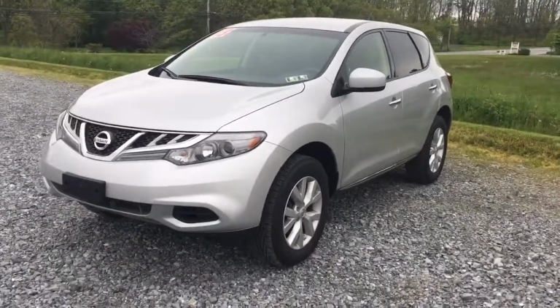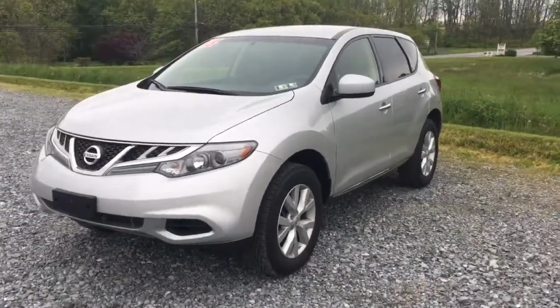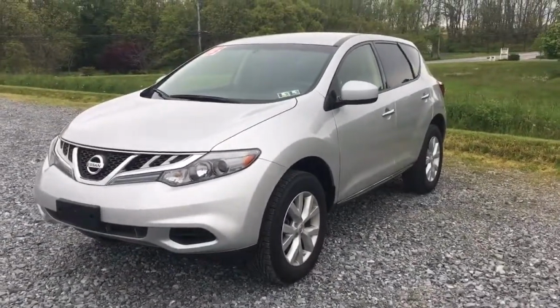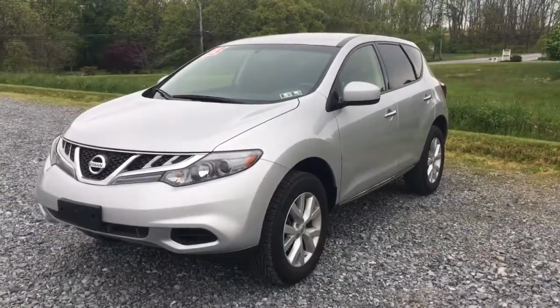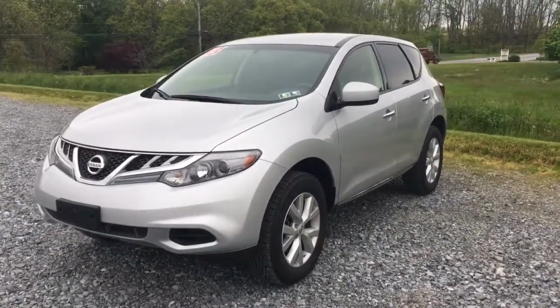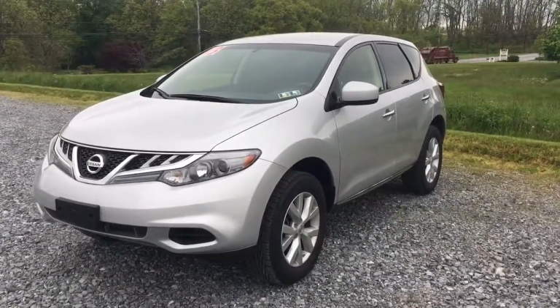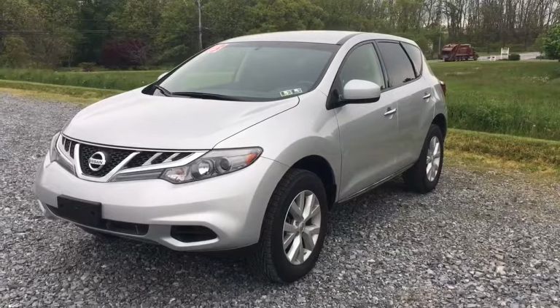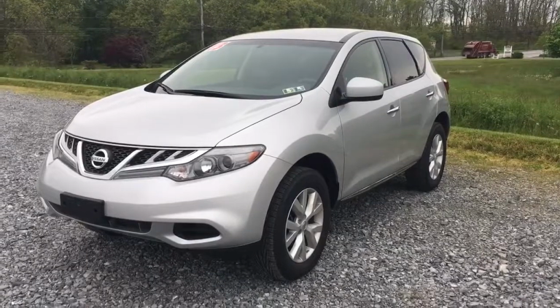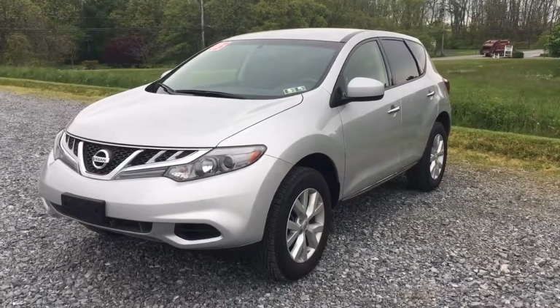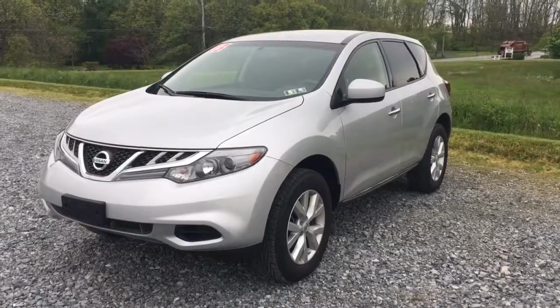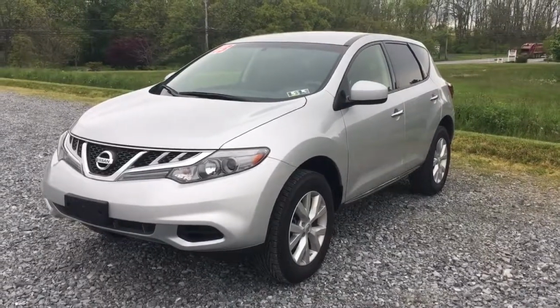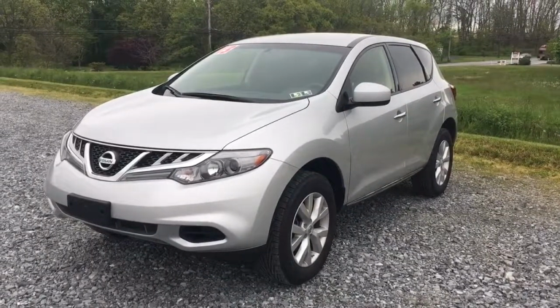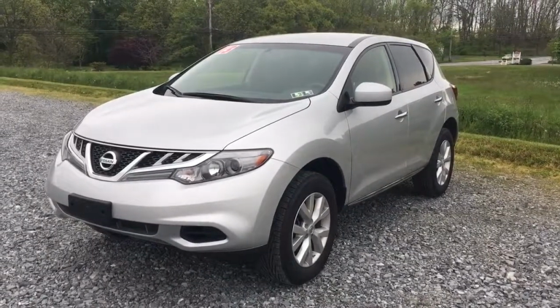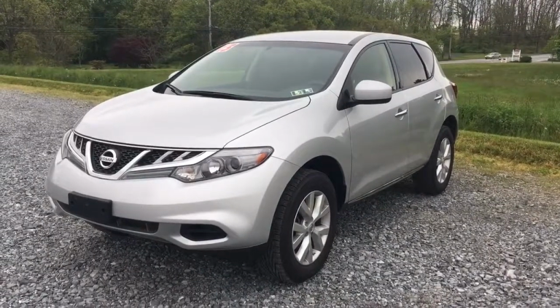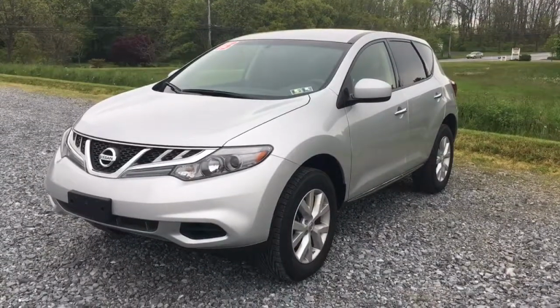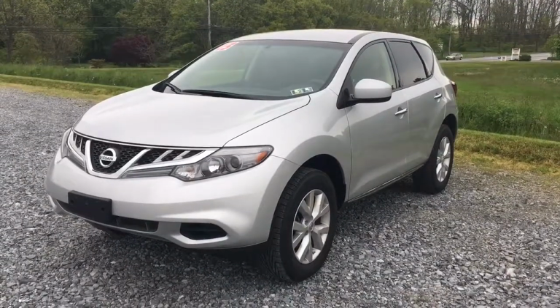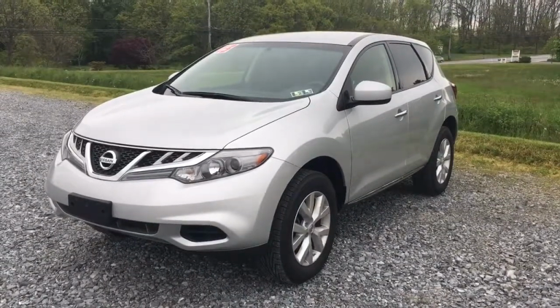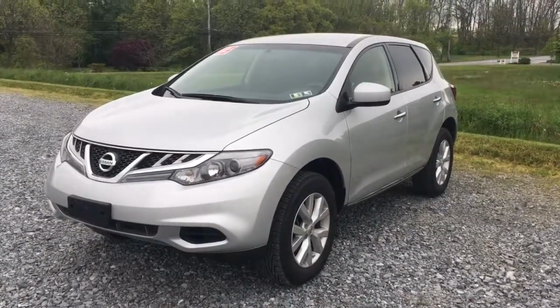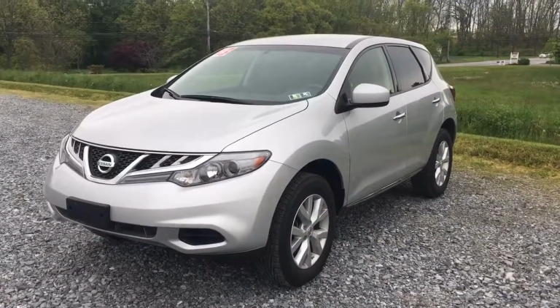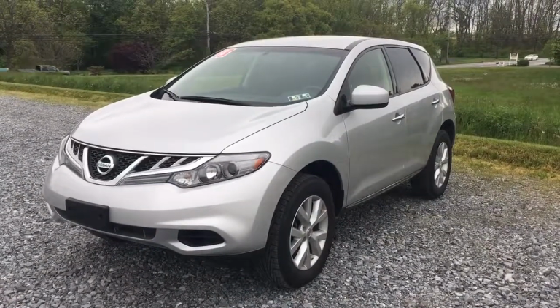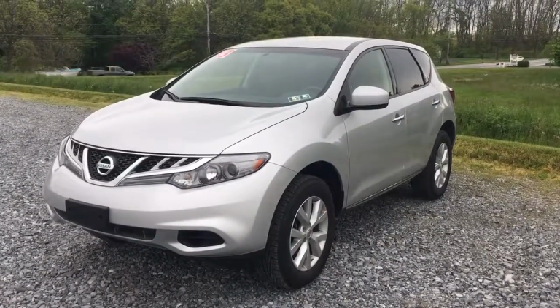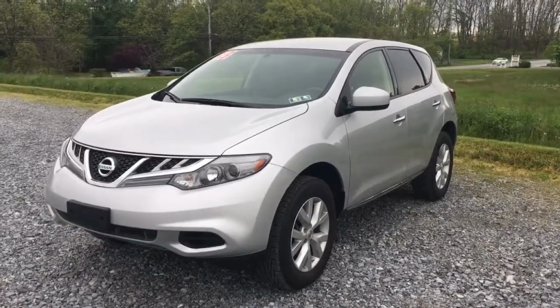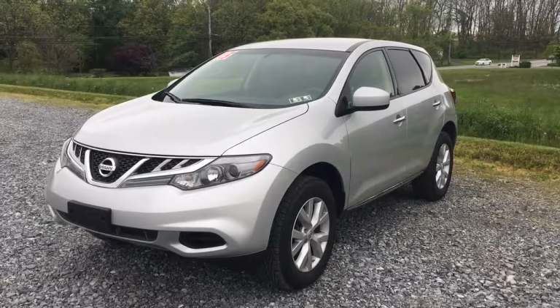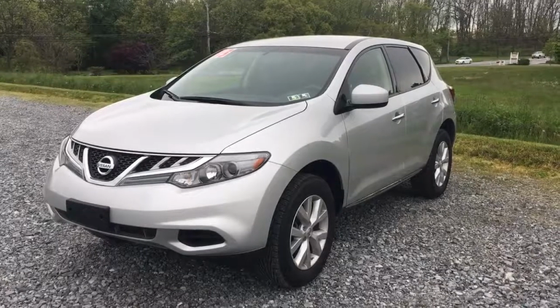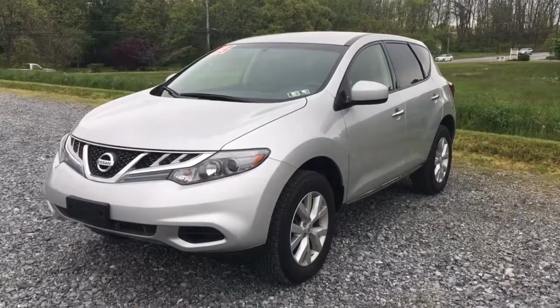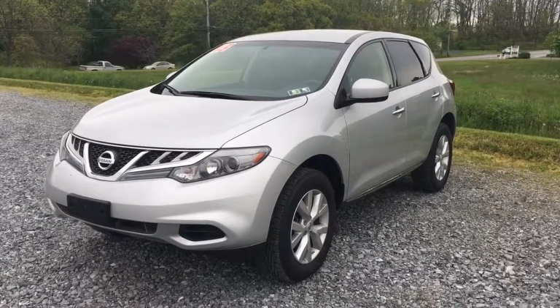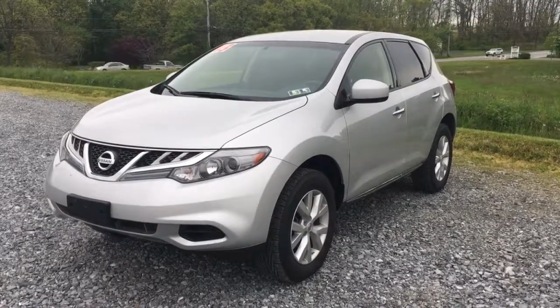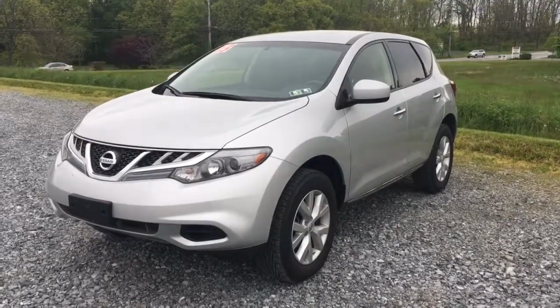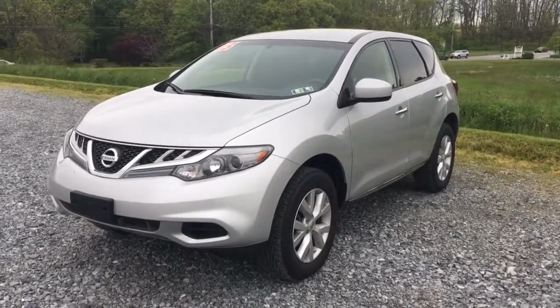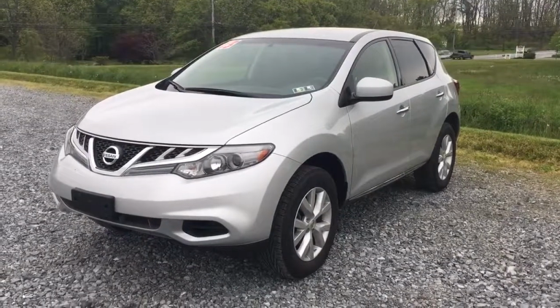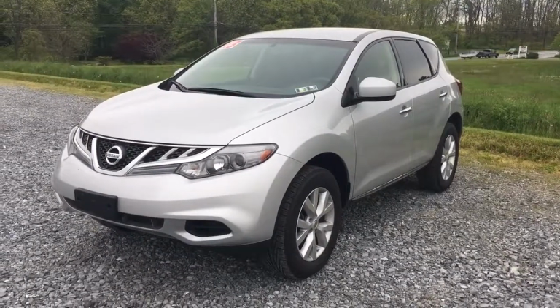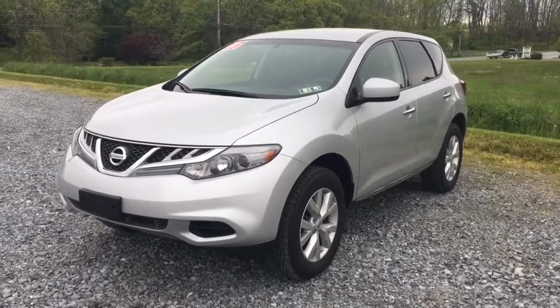2013 Nissan Murano, 41,000 miles on it. Going out to Ride Smart Auto today — check it out. Click the link below. You can see this and many other cars. My name's Vince, thanks for watching.